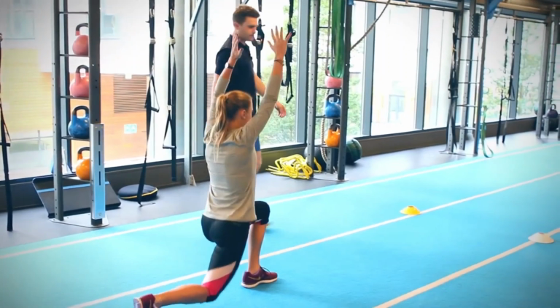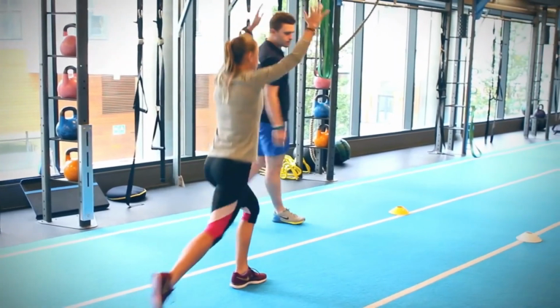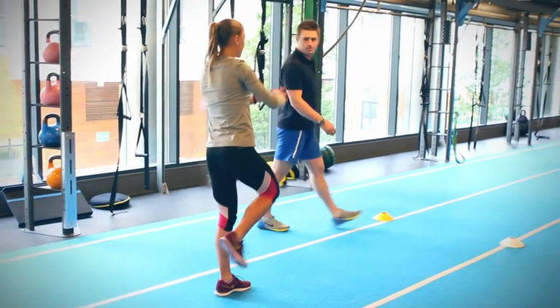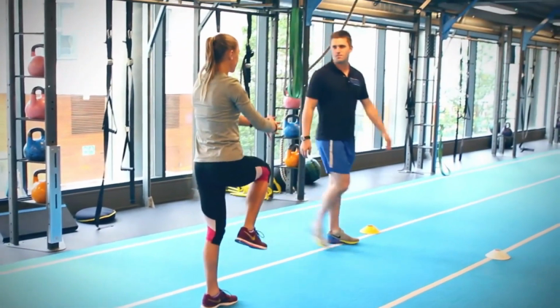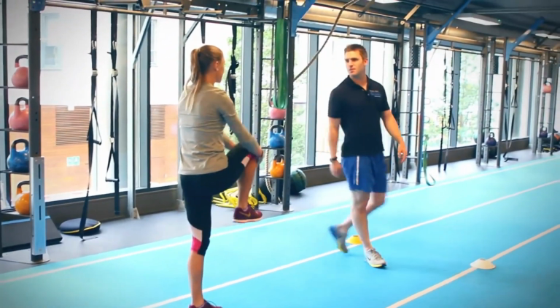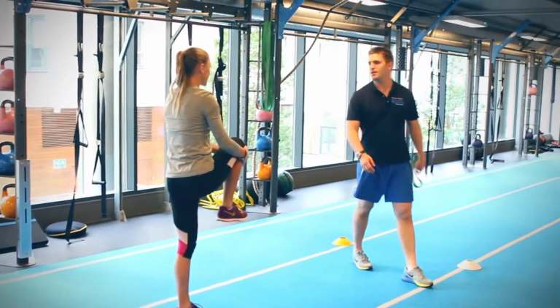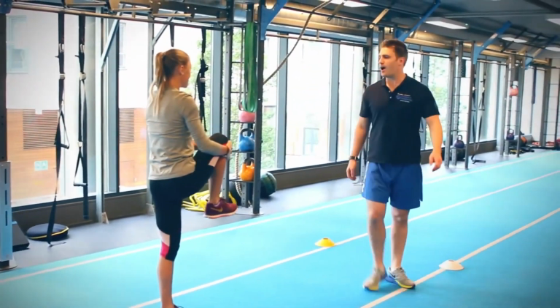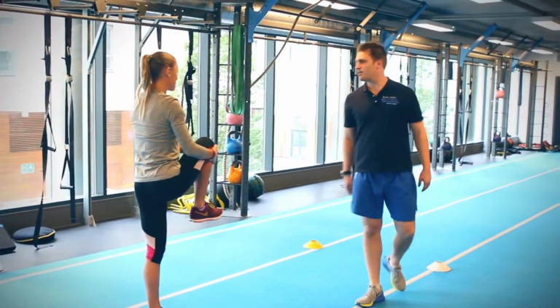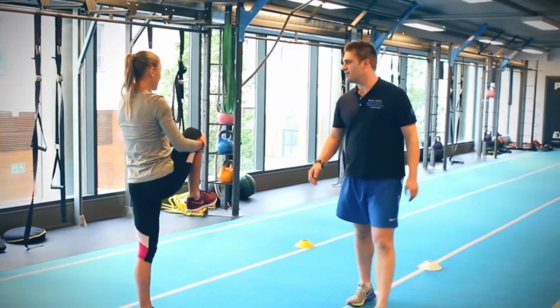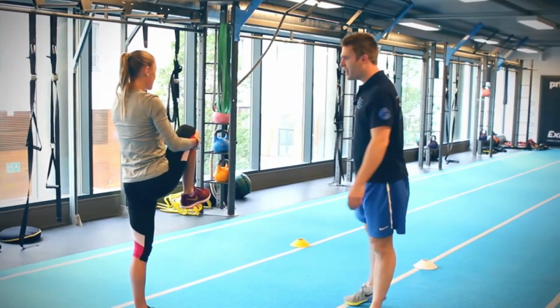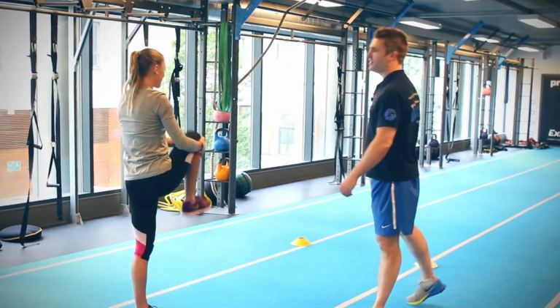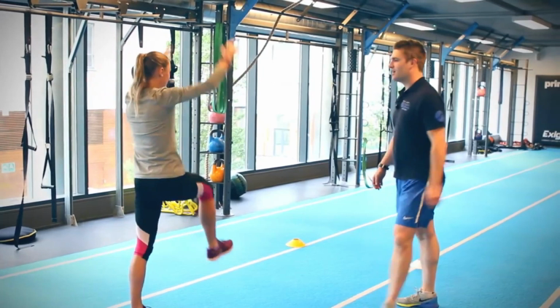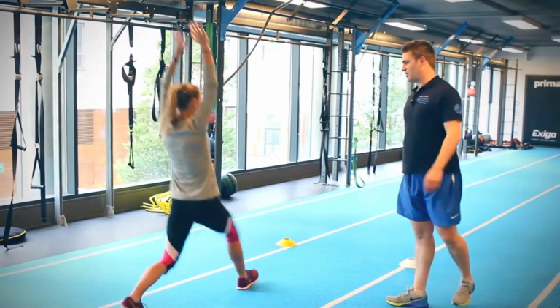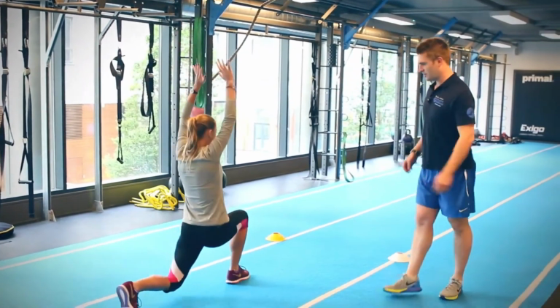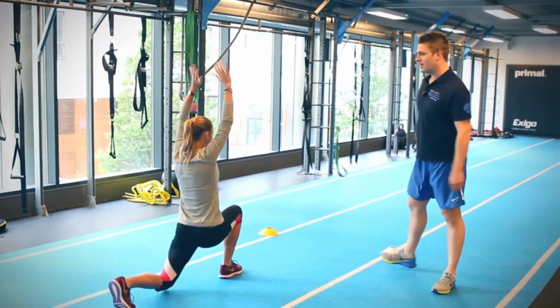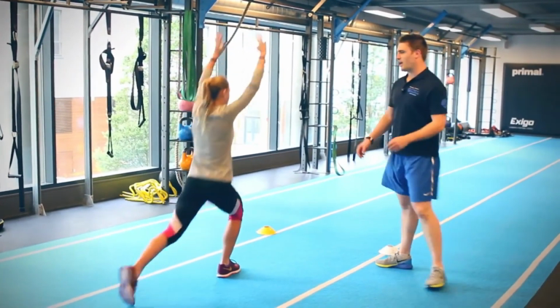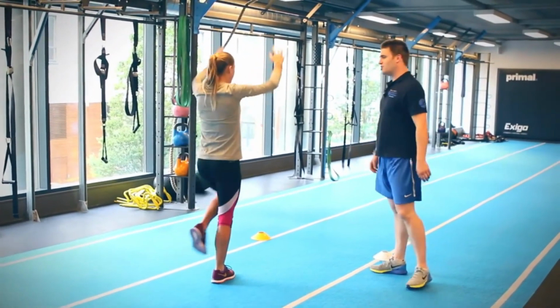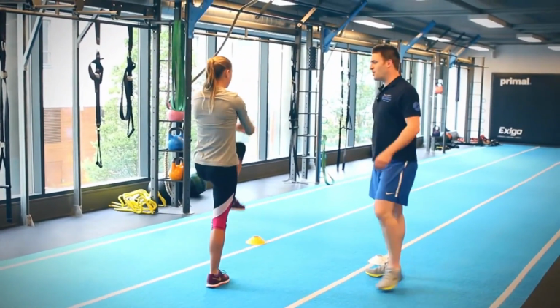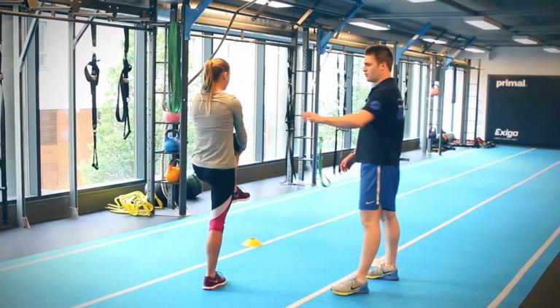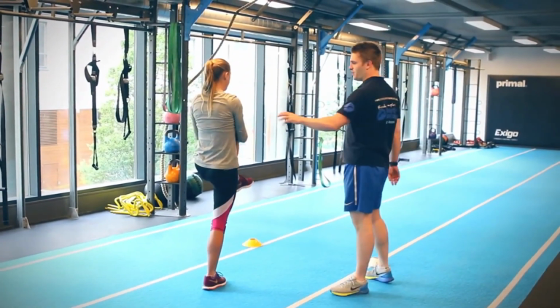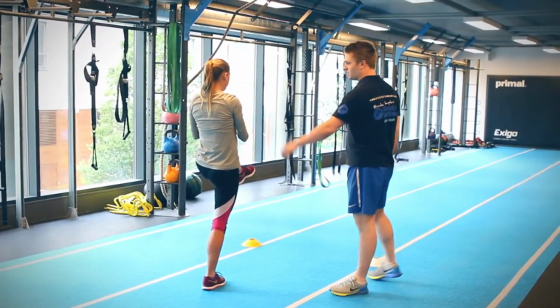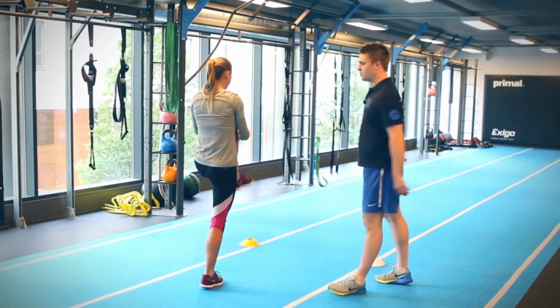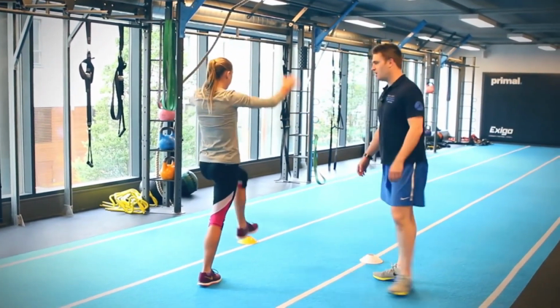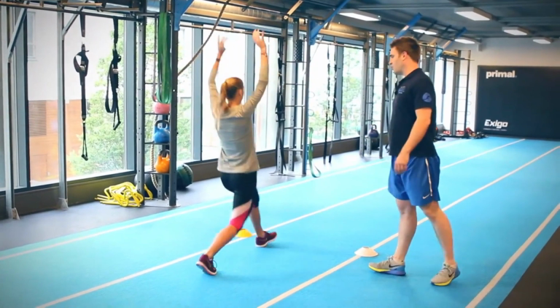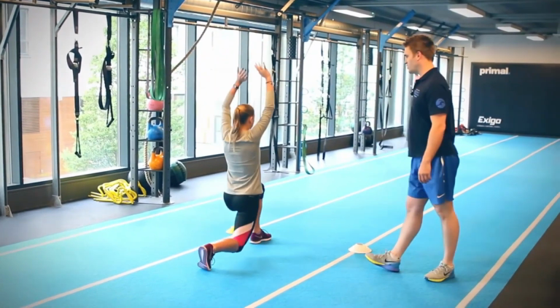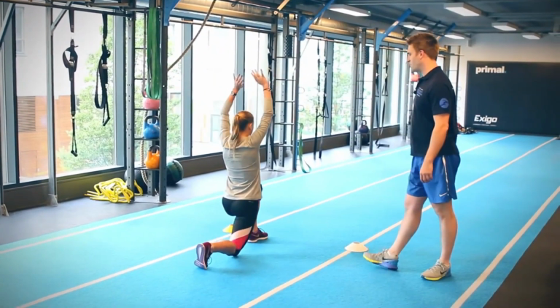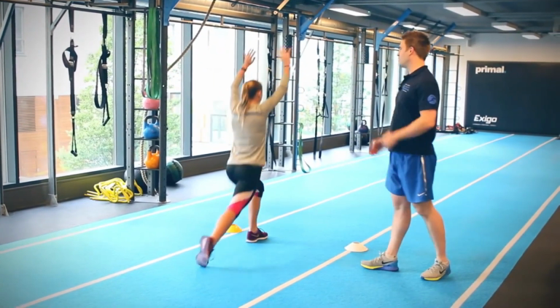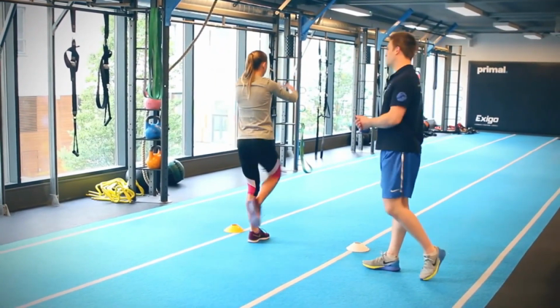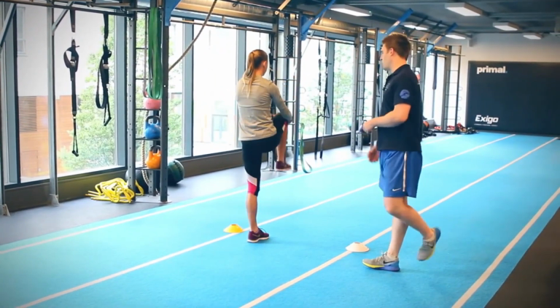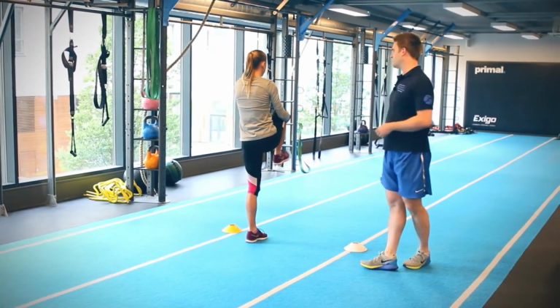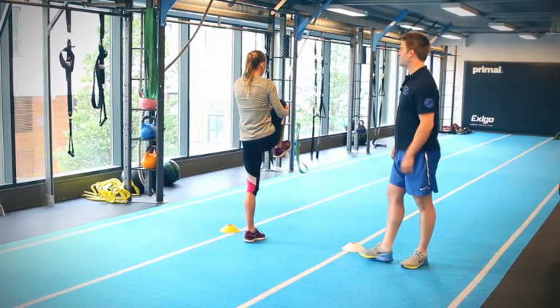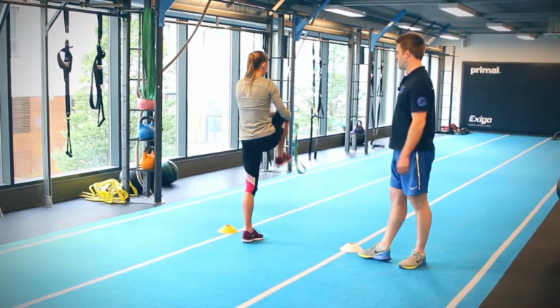So is this for flexibility? Absolutely — we're getting good mobility through your hips in this one, but also a little bit of balance work and everything else.